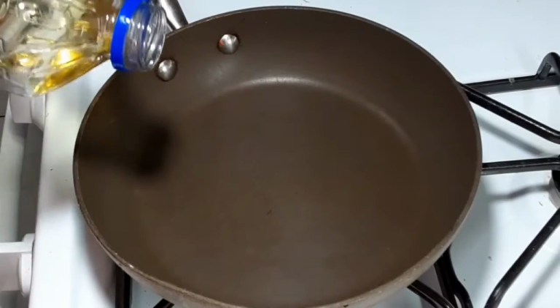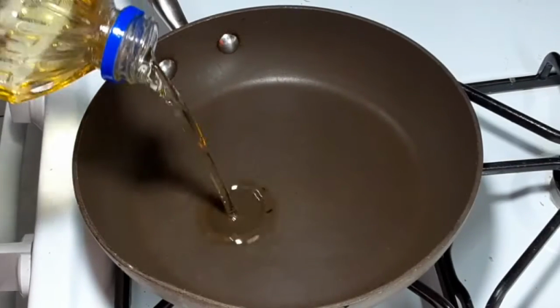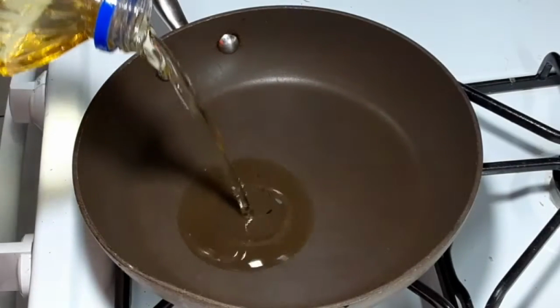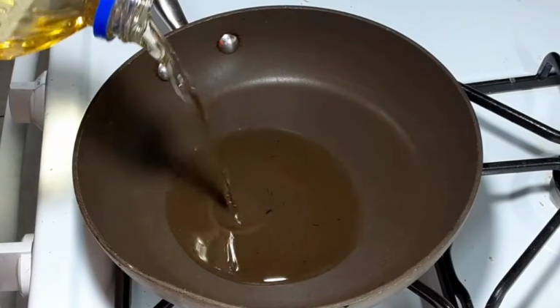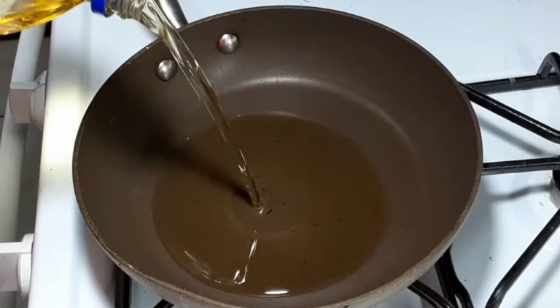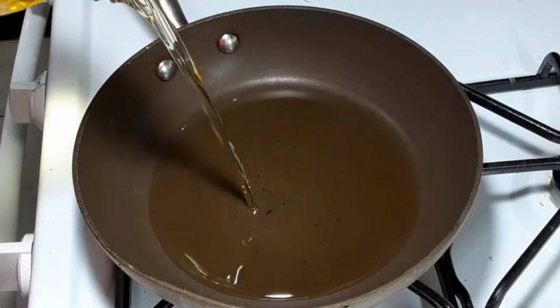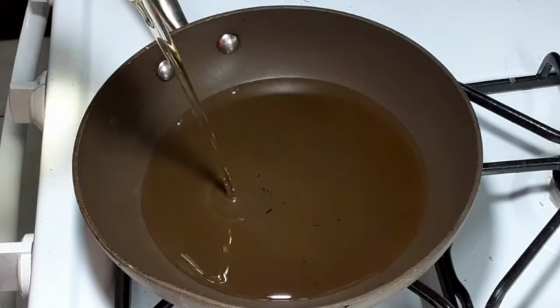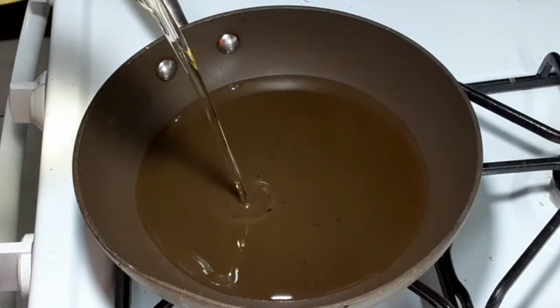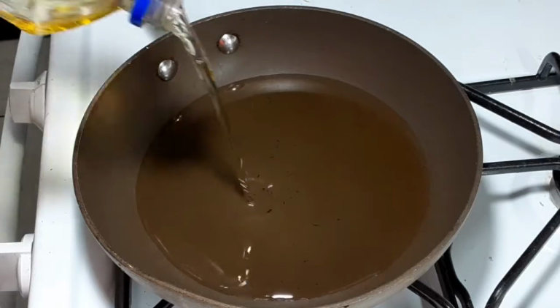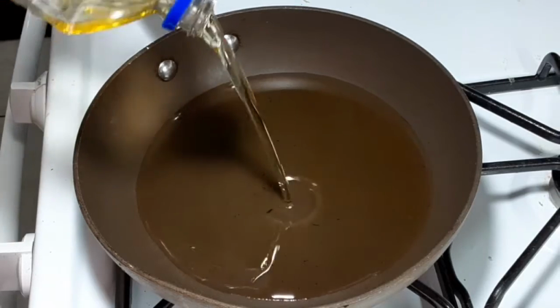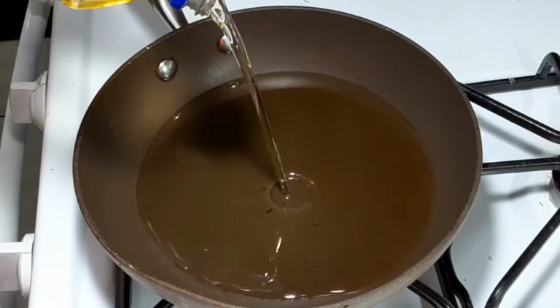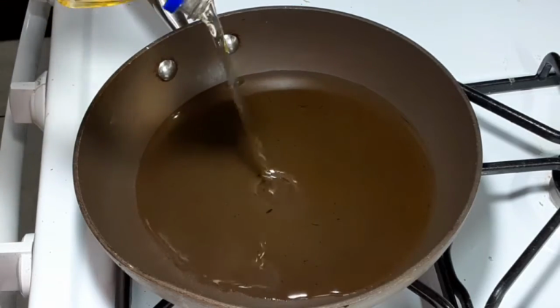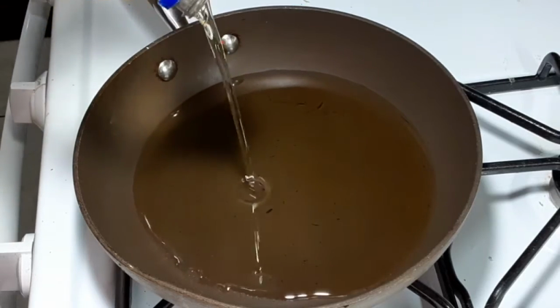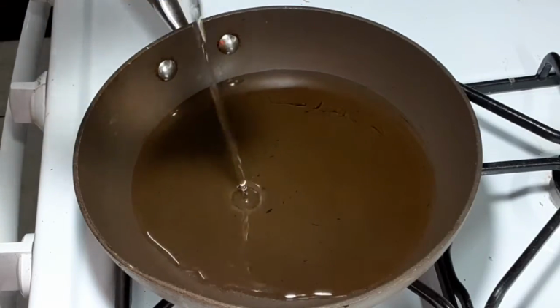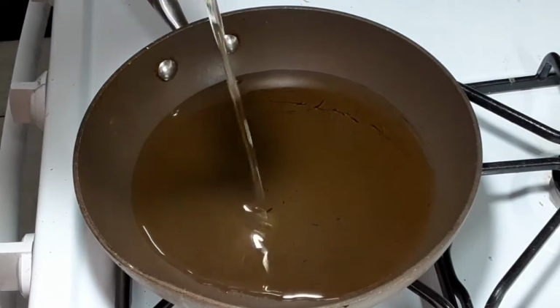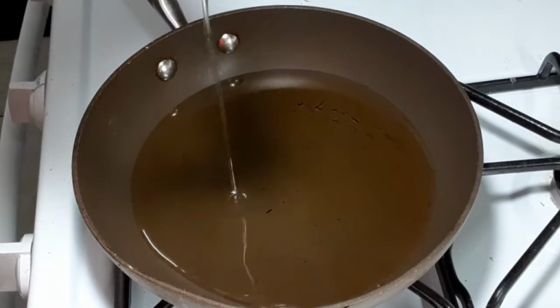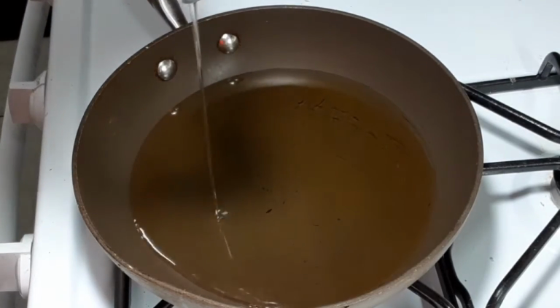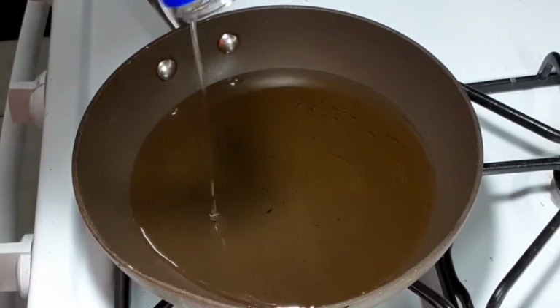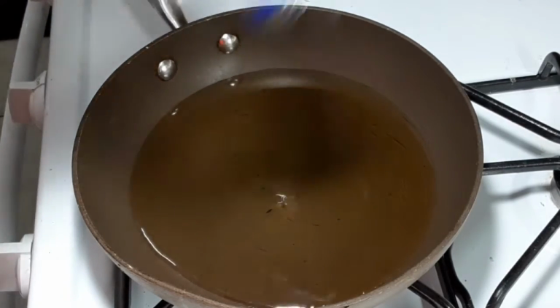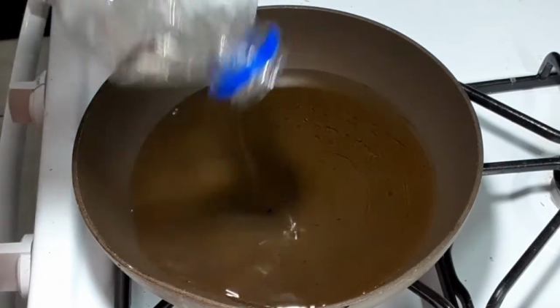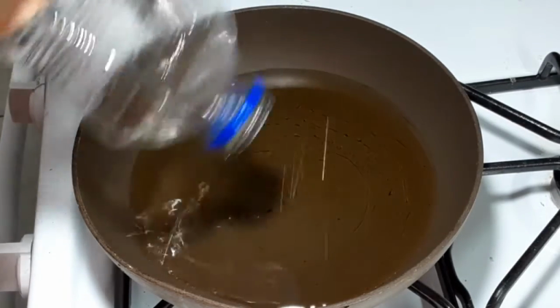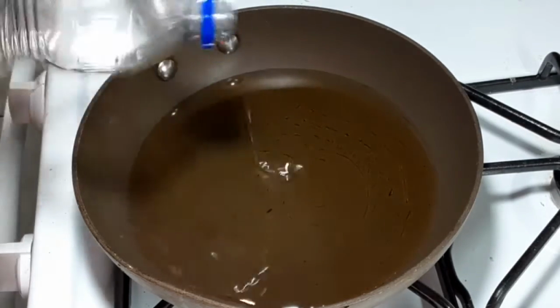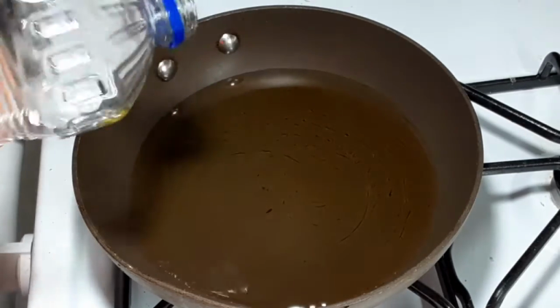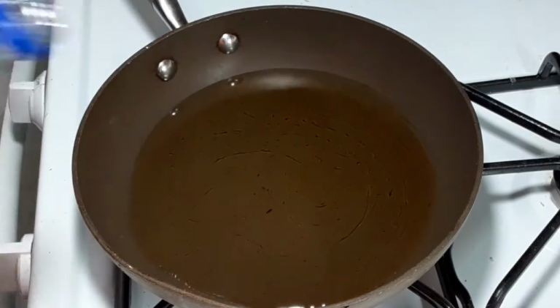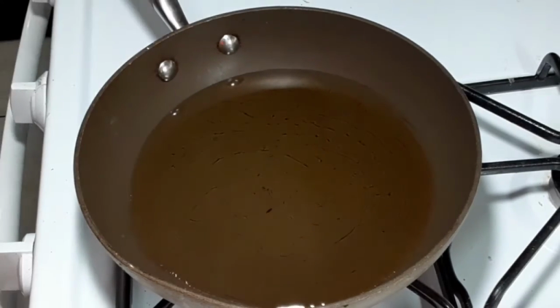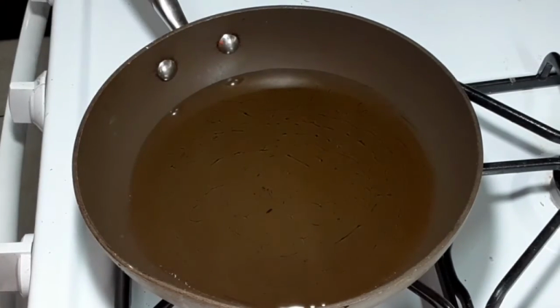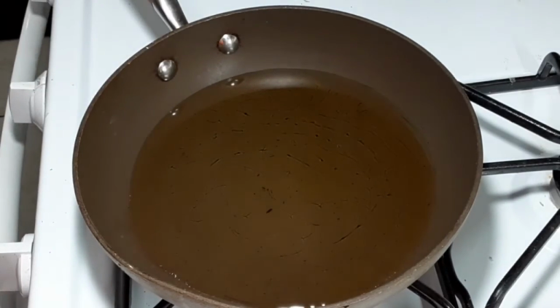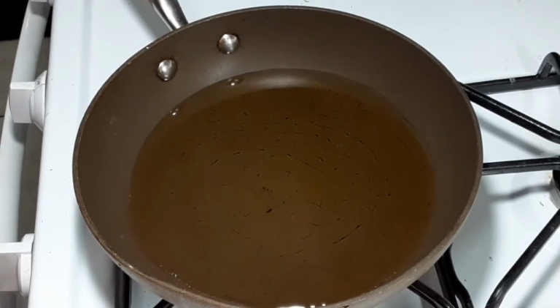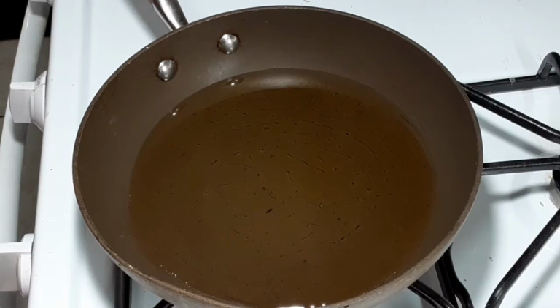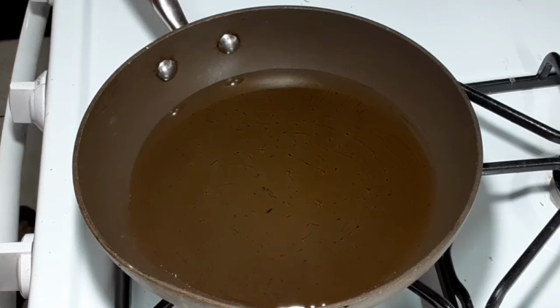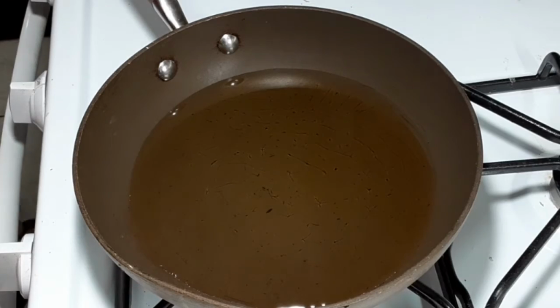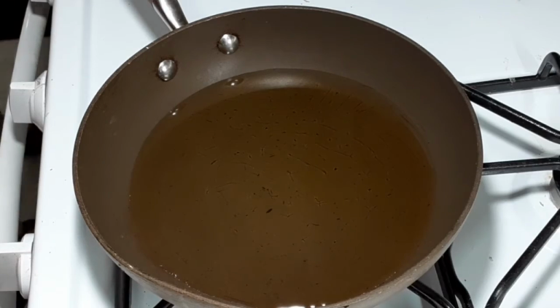I begin to preheat my frying pan, then add oil to fry my fish. For my sweet and sour, I do this first — fry the fish — then after this I will cook the sauce with vegetables.